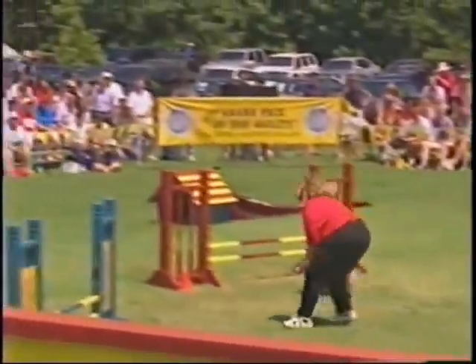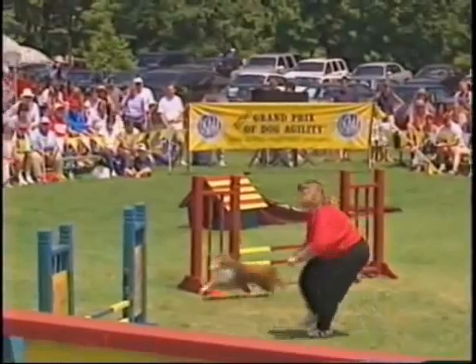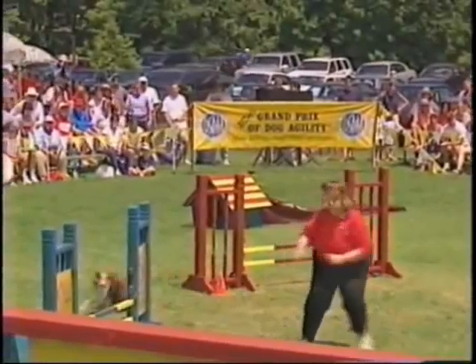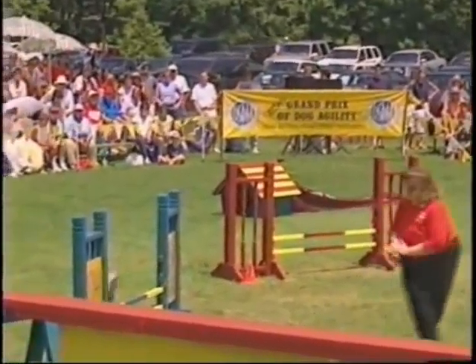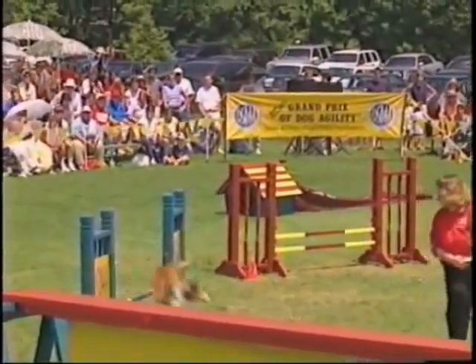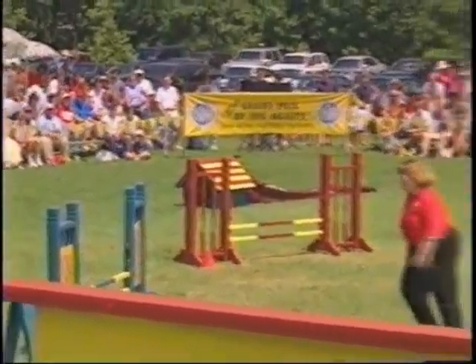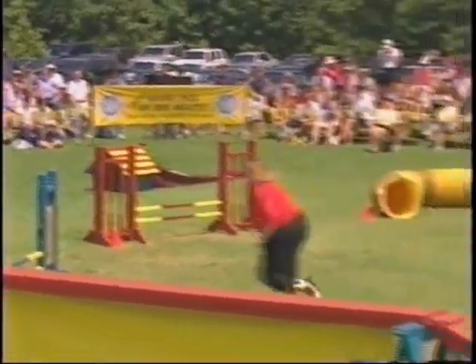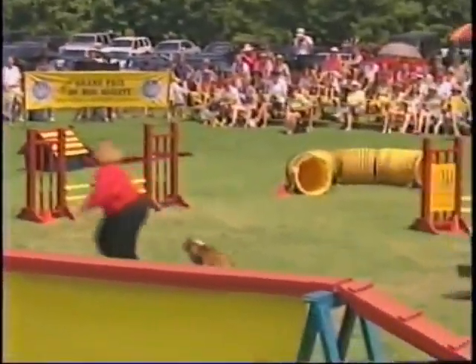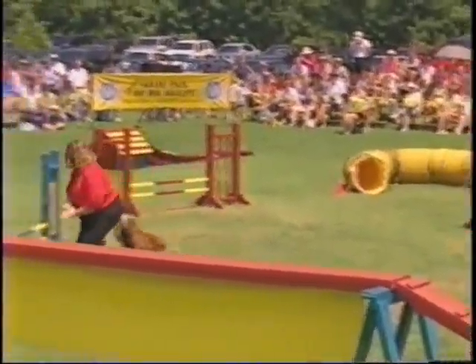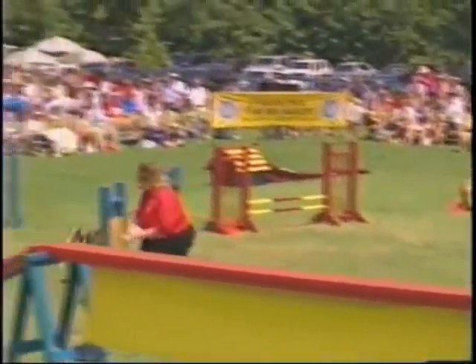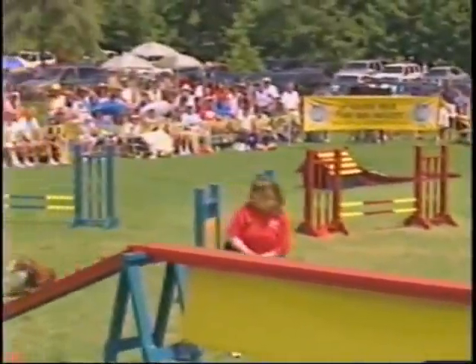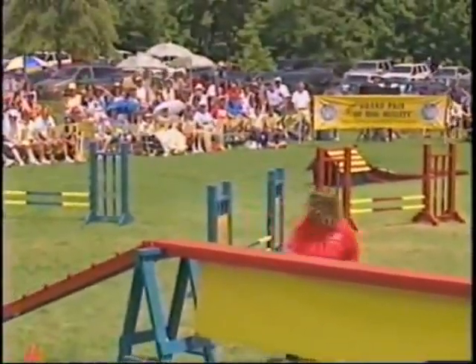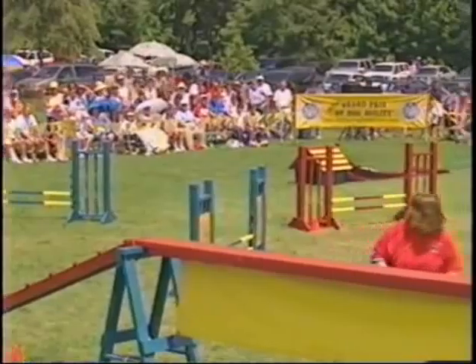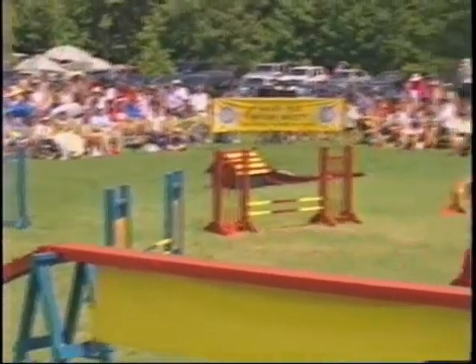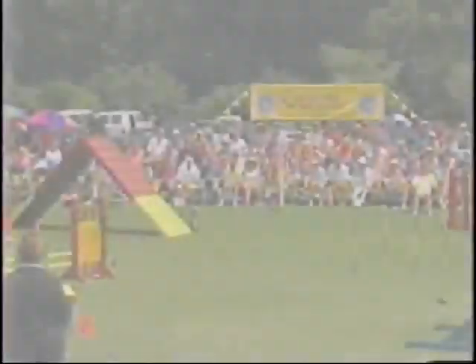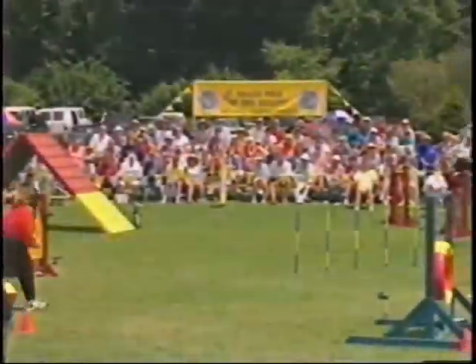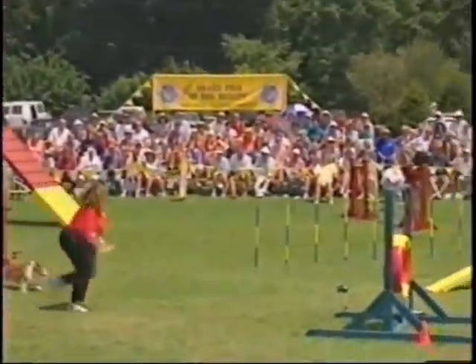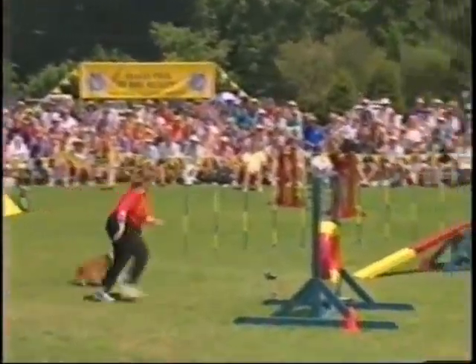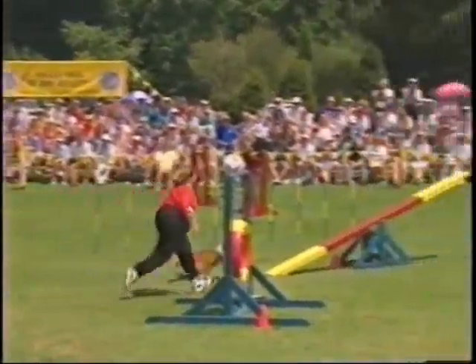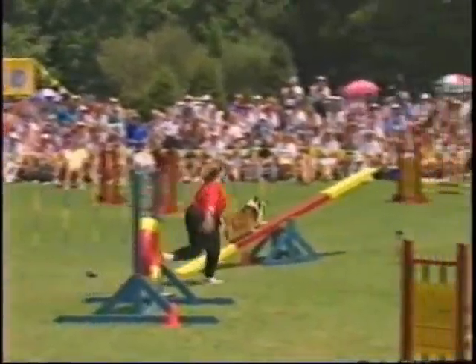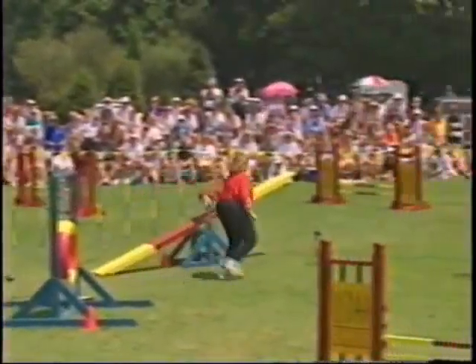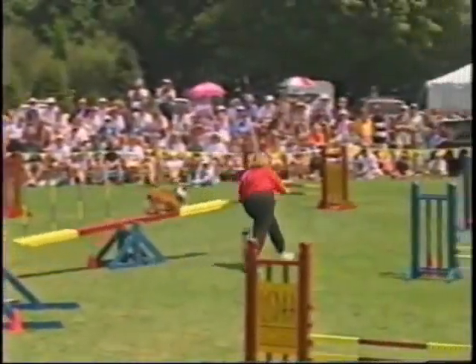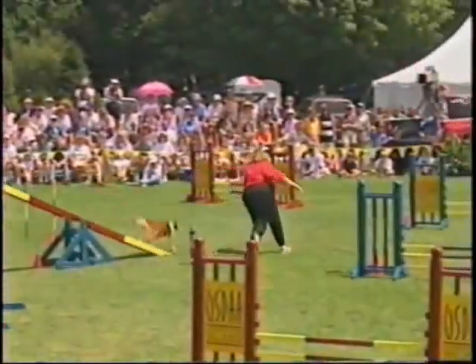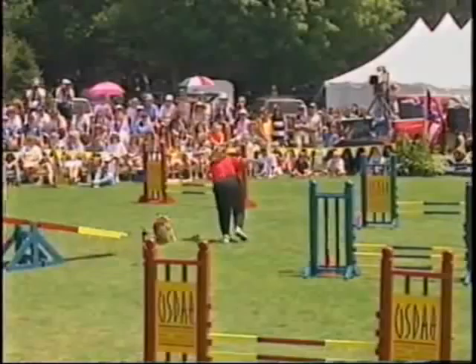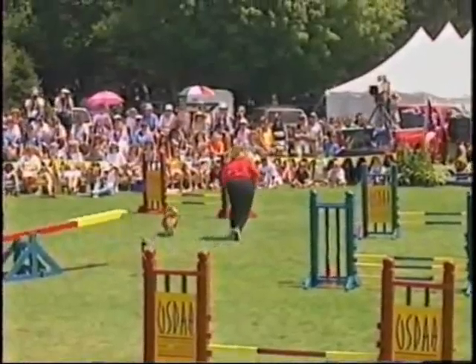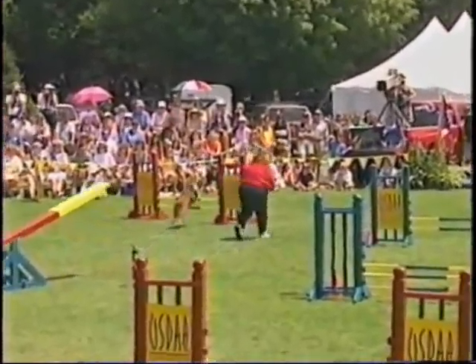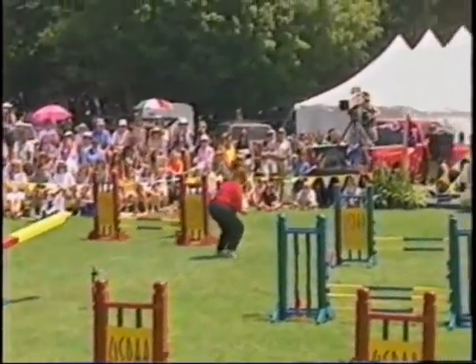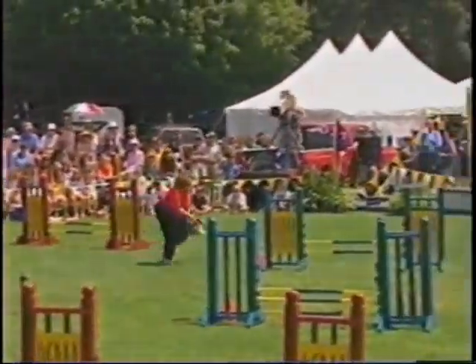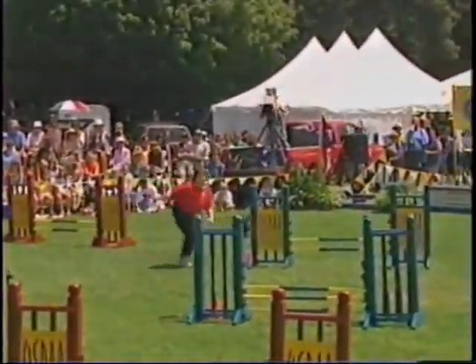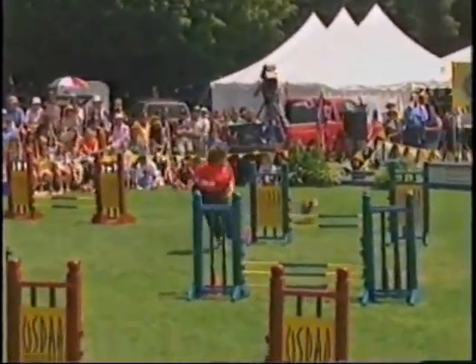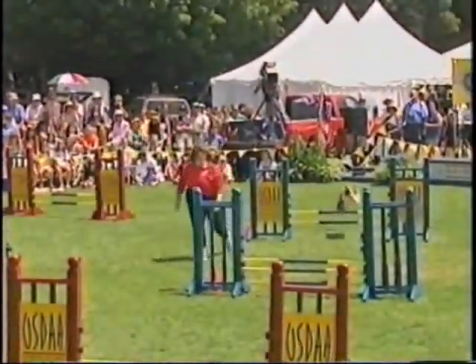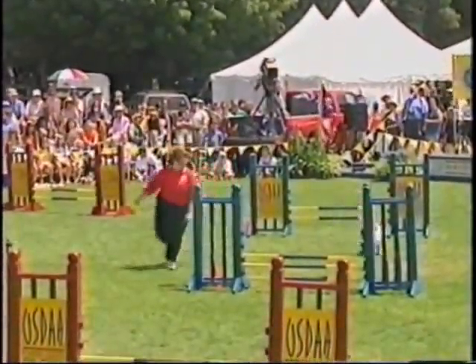Oh my. Oh my. She directed her dog to the wrong jump initially. Oh, it's a refusal and an off course and an E in this class.